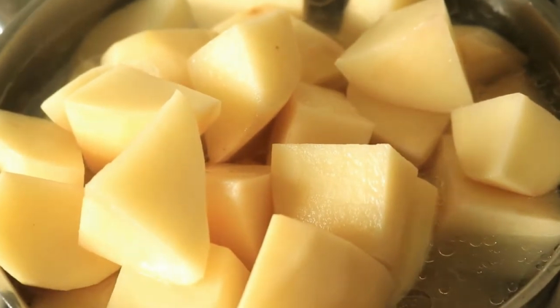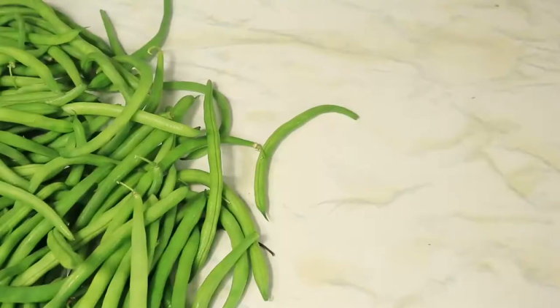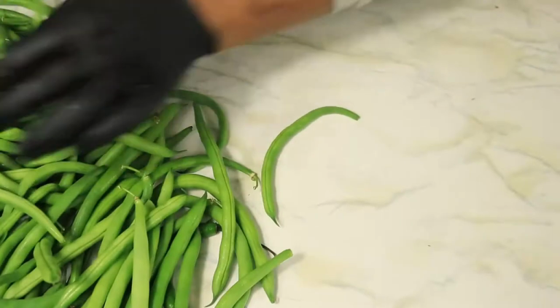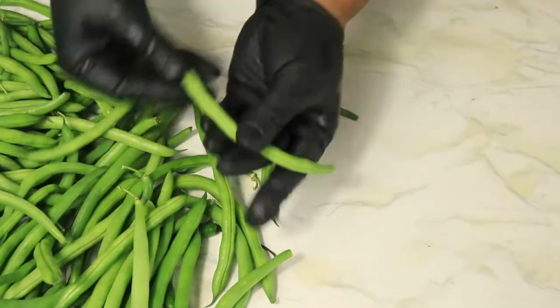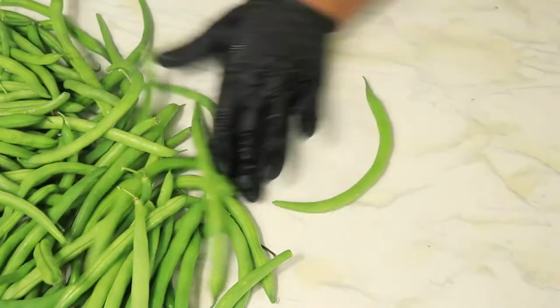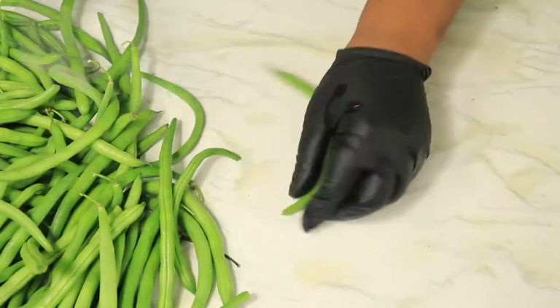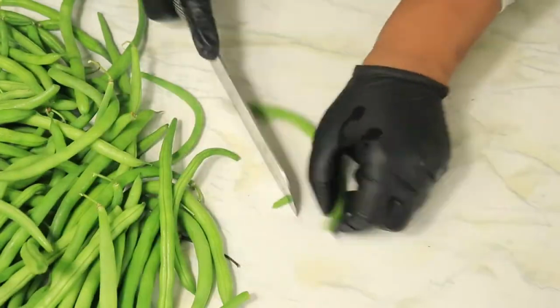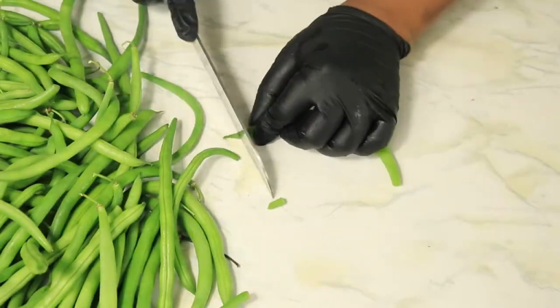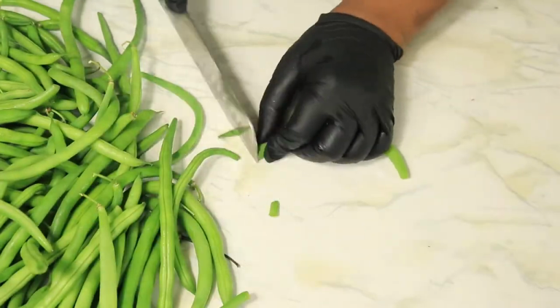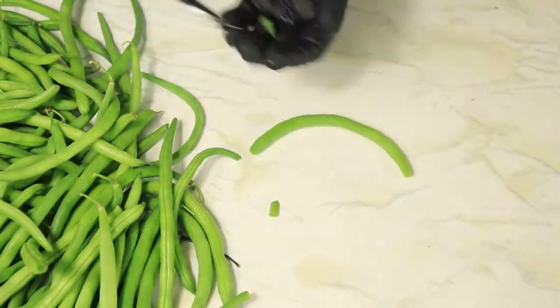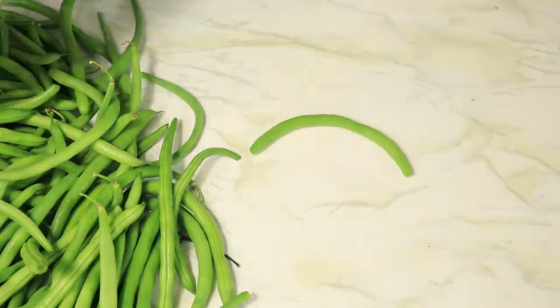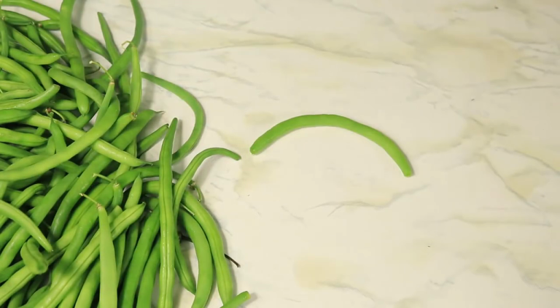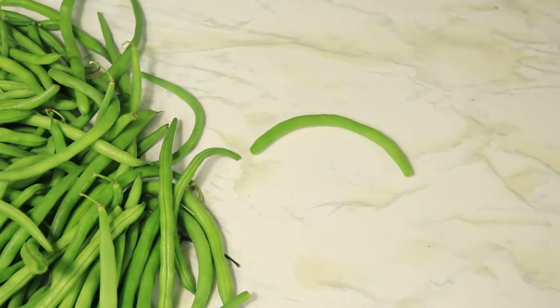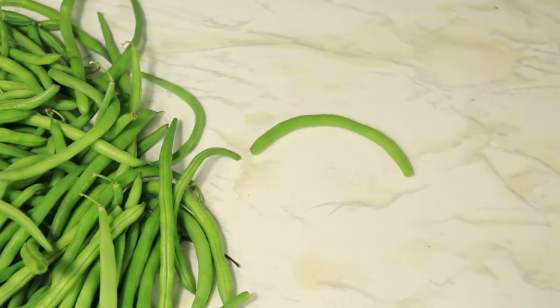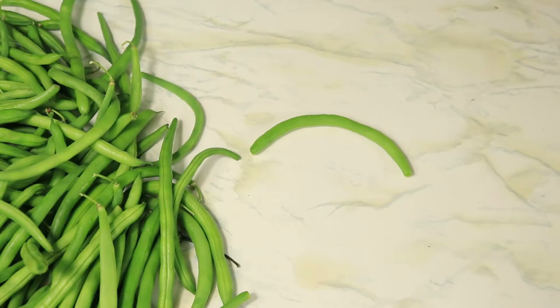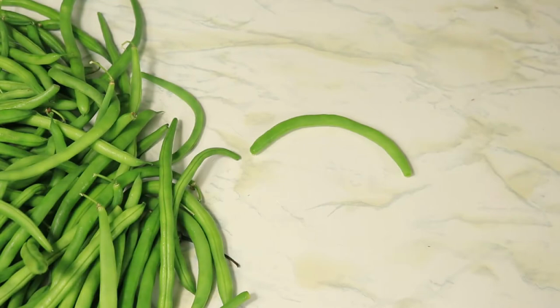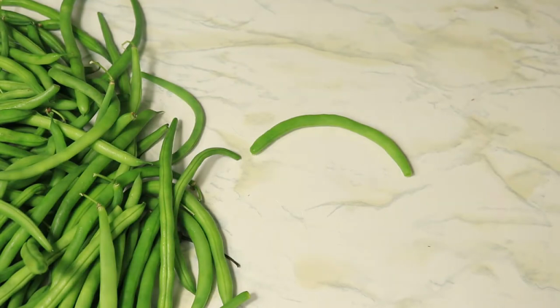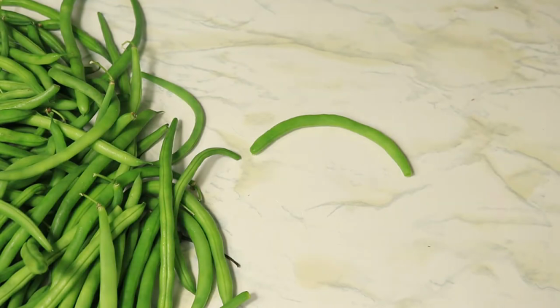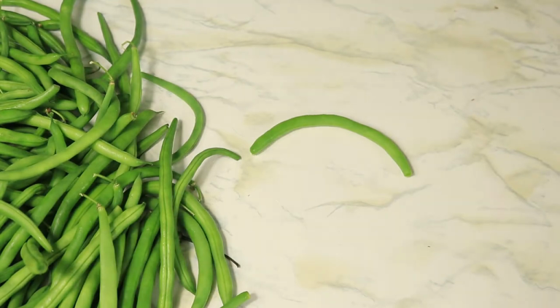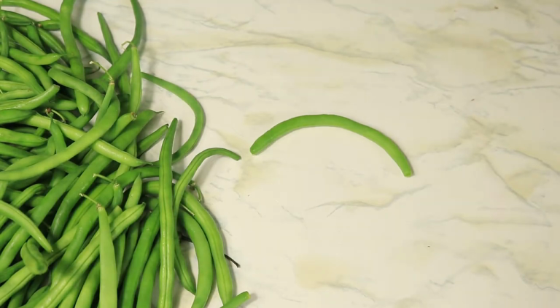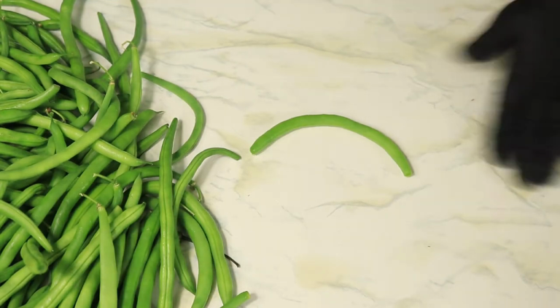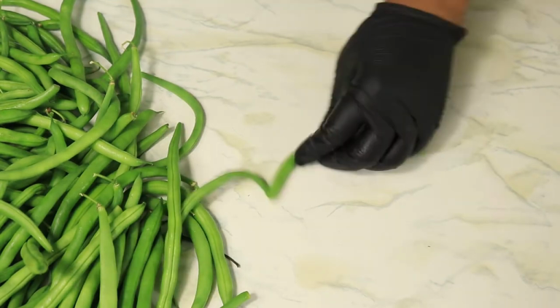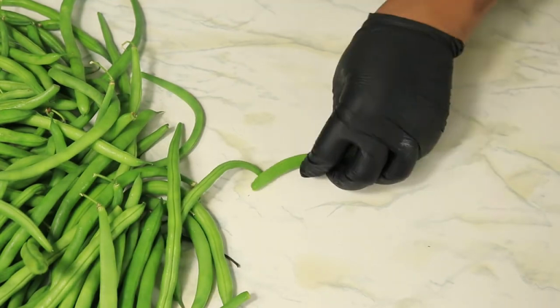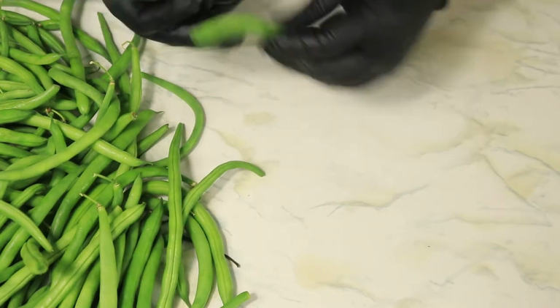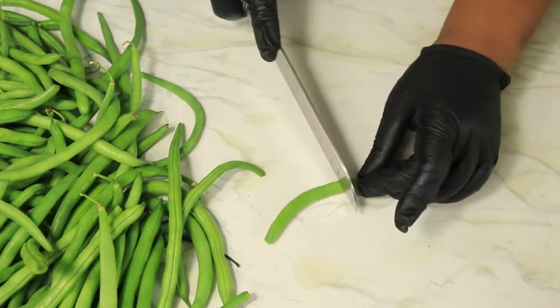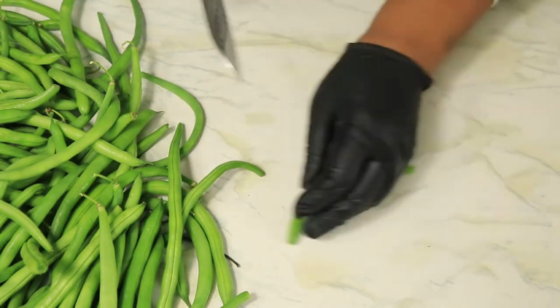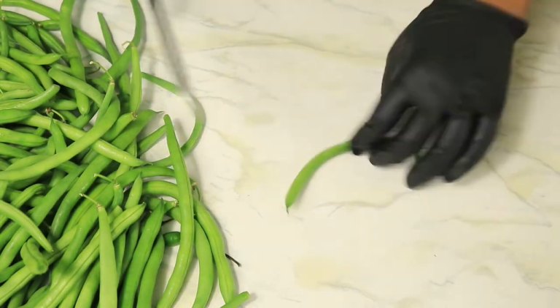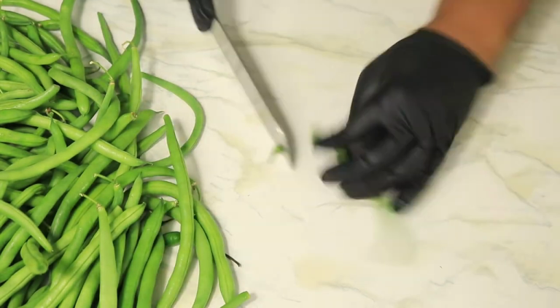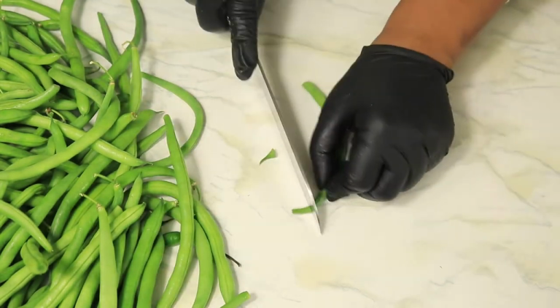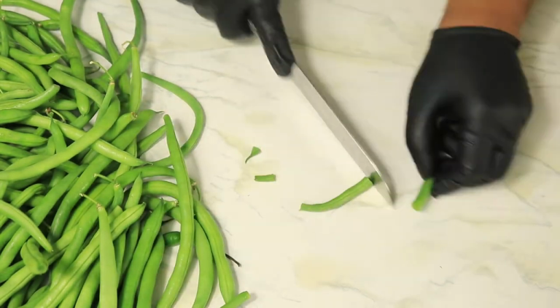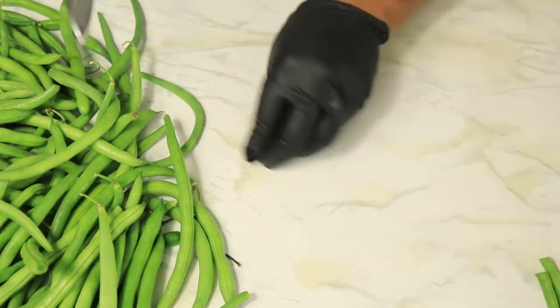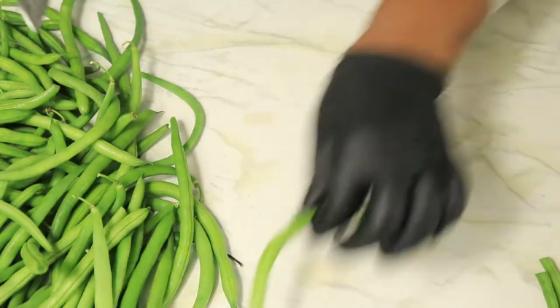And our last task is to cut up our green beans. With a knife, you're going to cut each end of your green bean and then cut it down the middle.